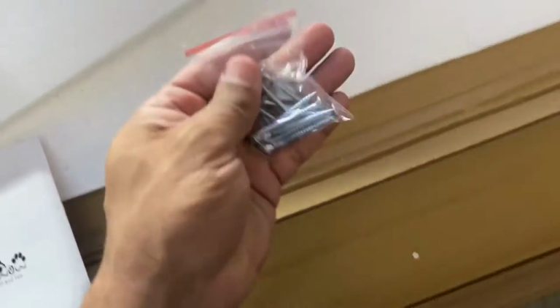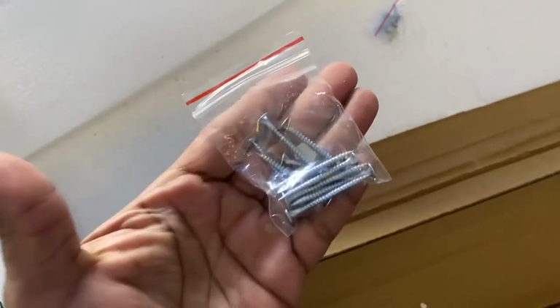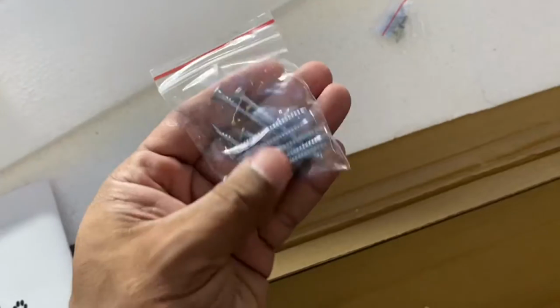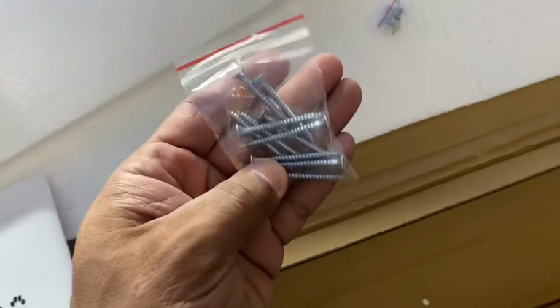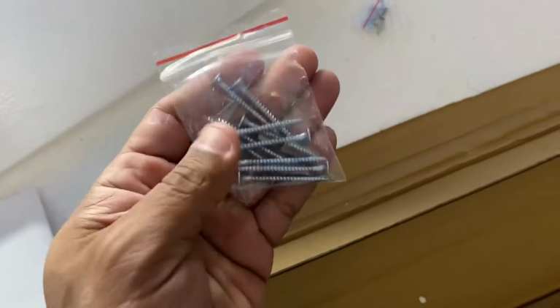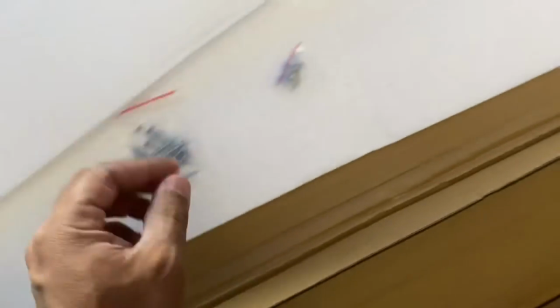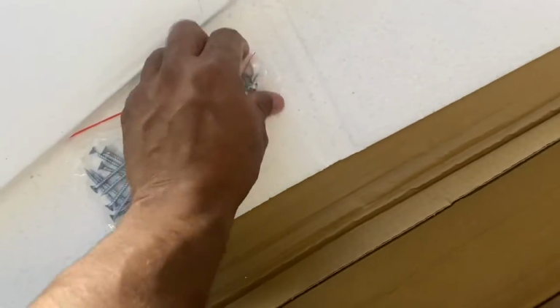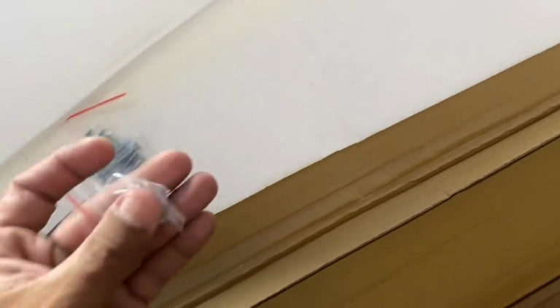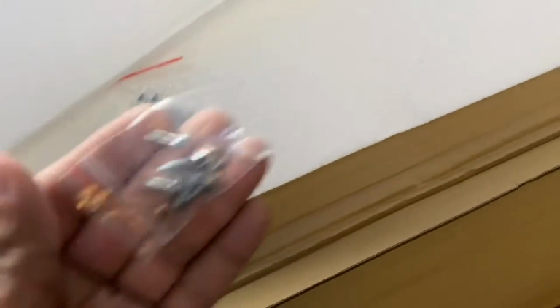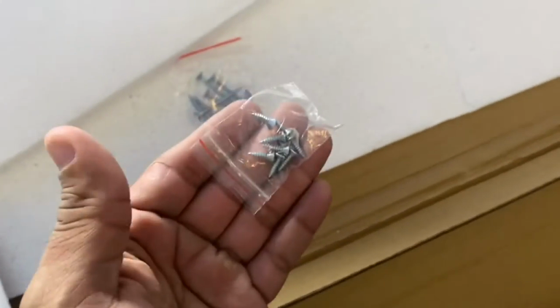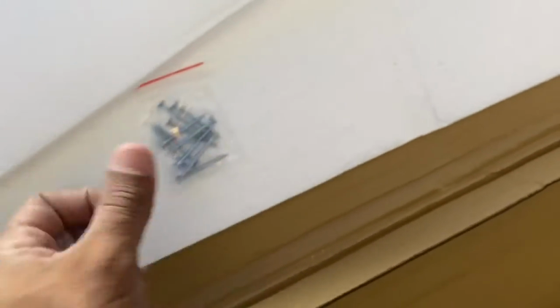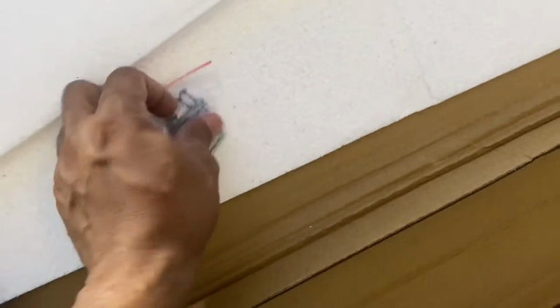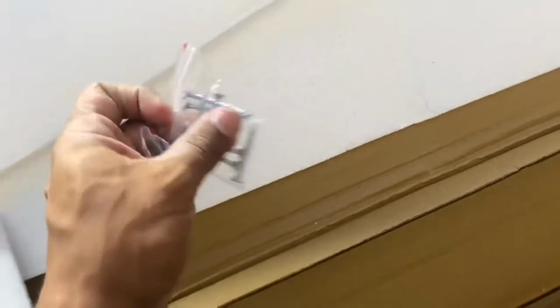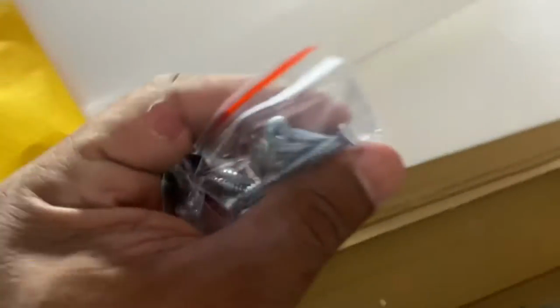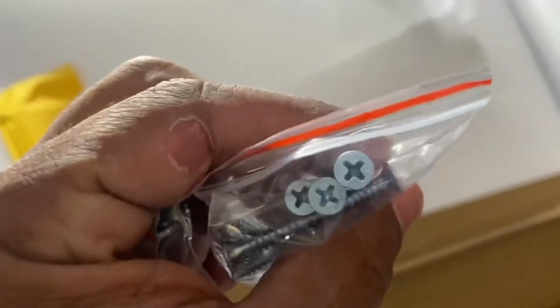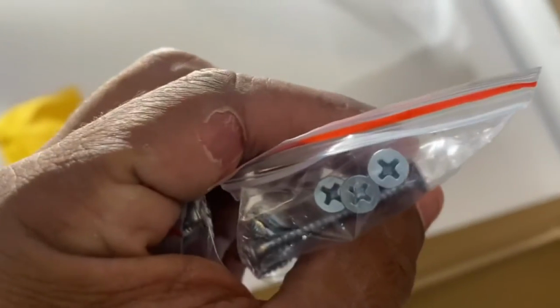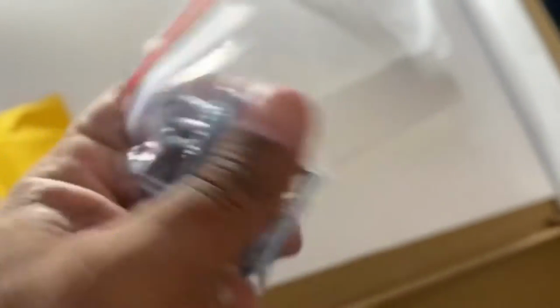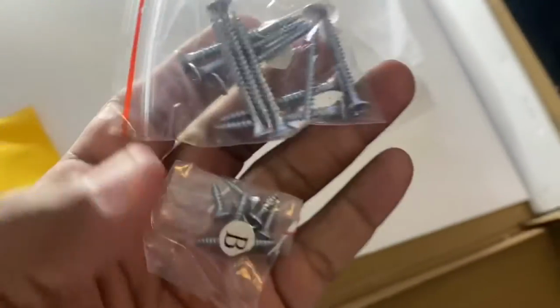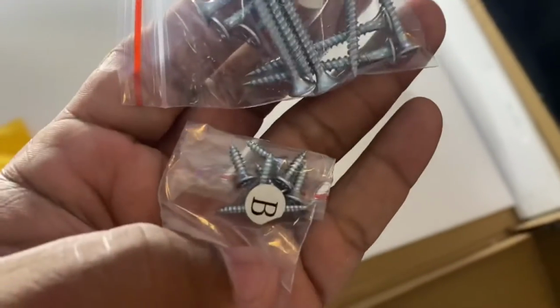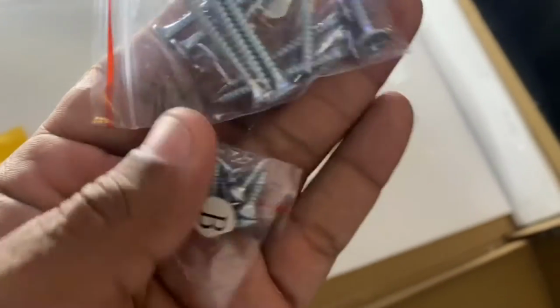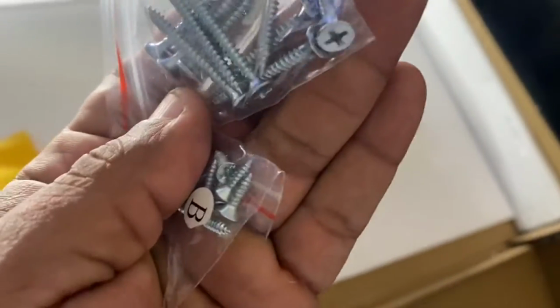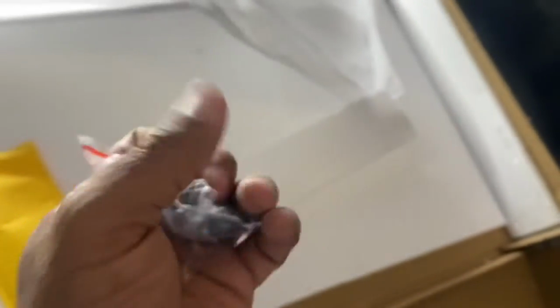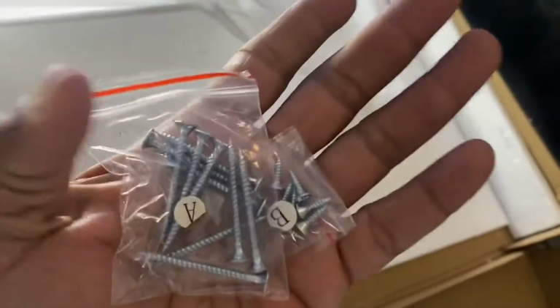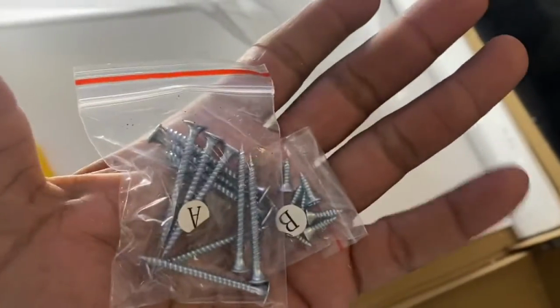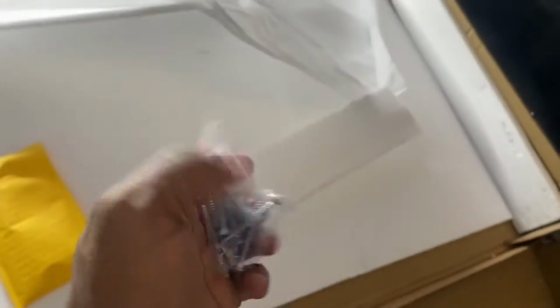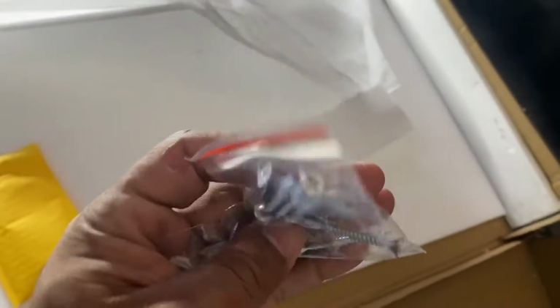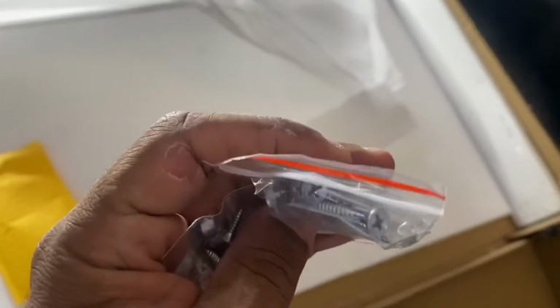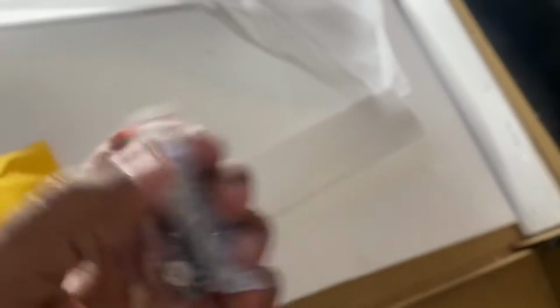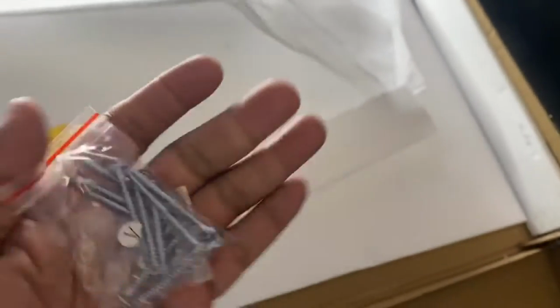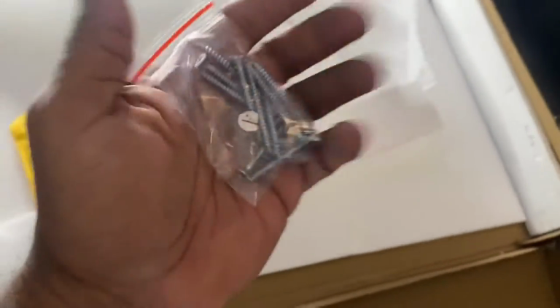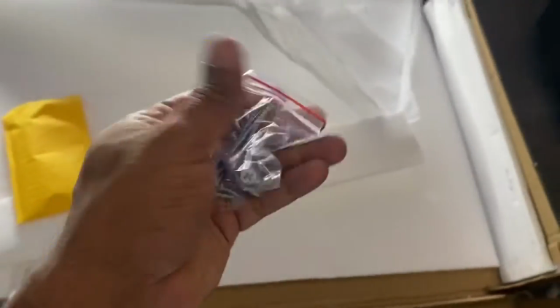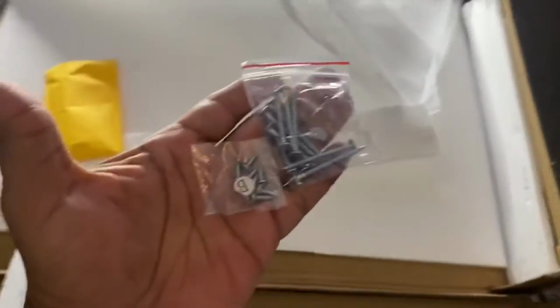So you got this and this, and basically that's all you need. So what are these? These are star screws. I got a dual screwdriver — this will be good.